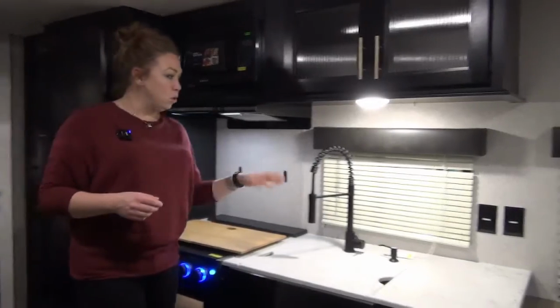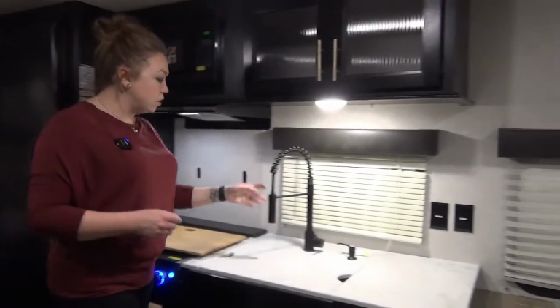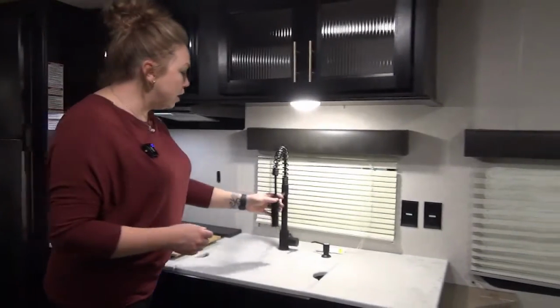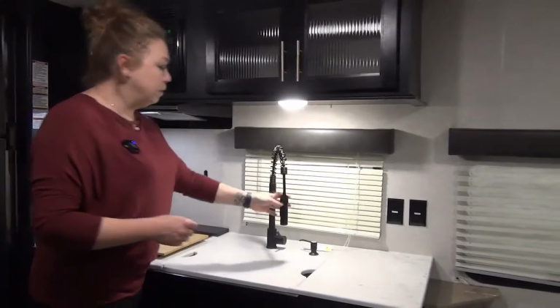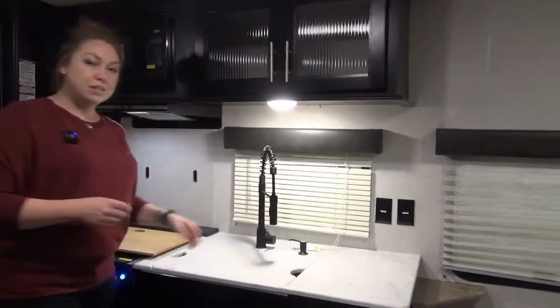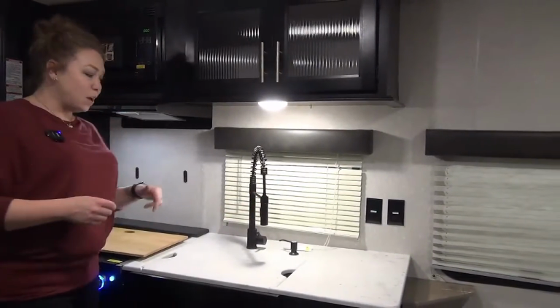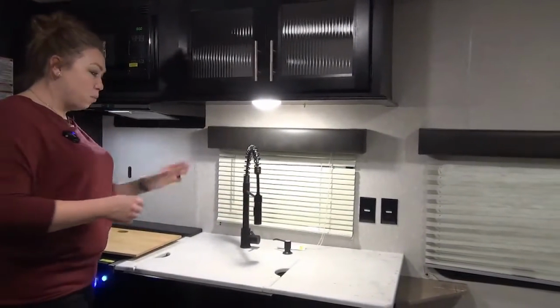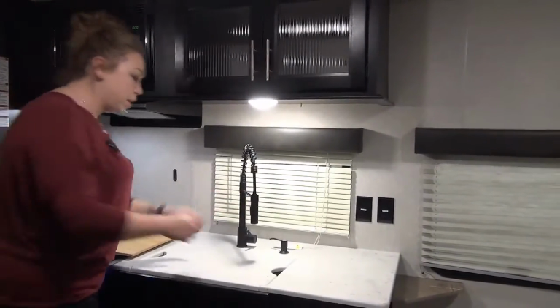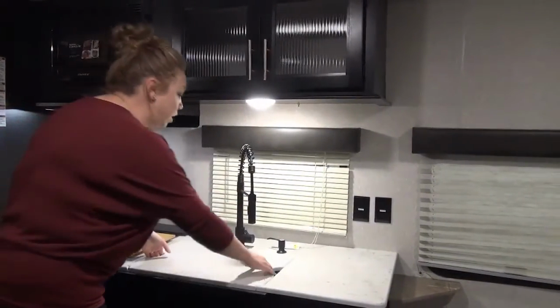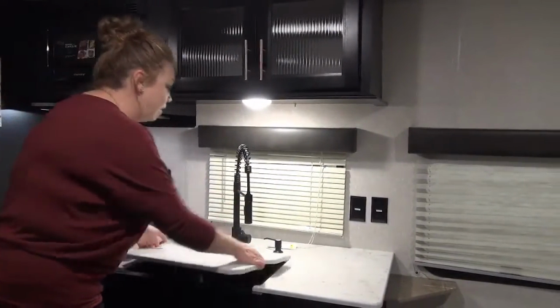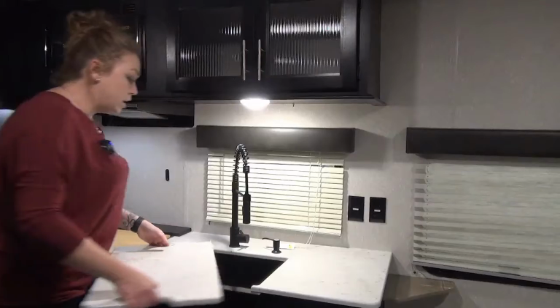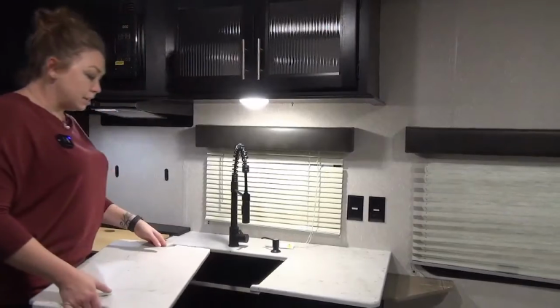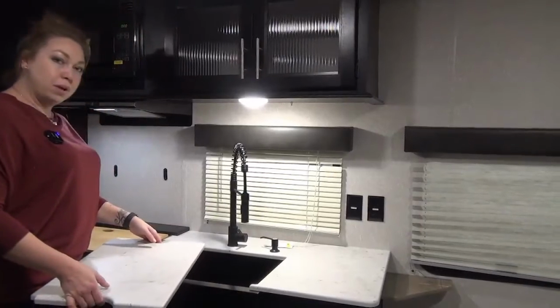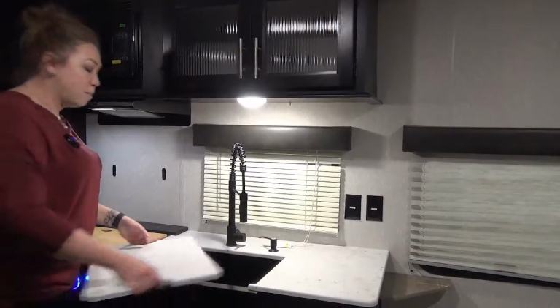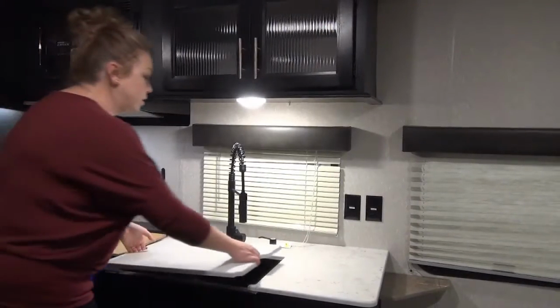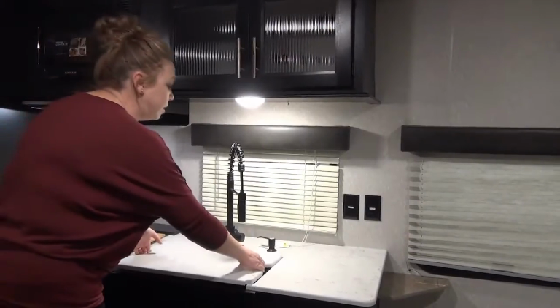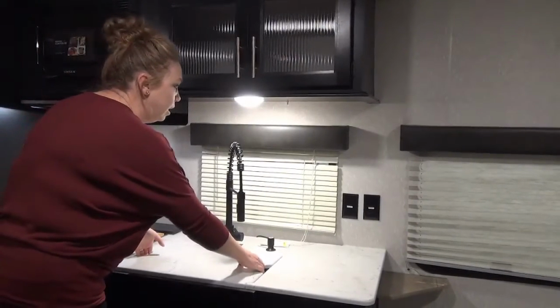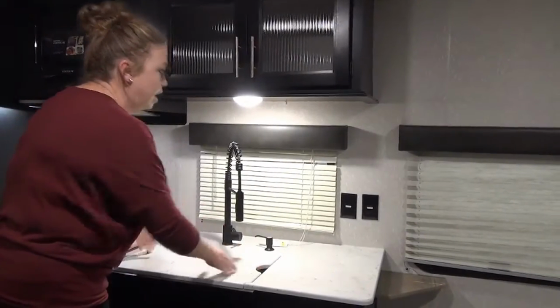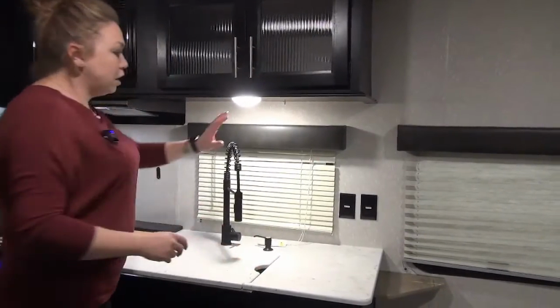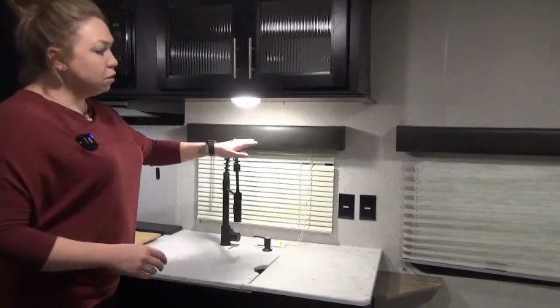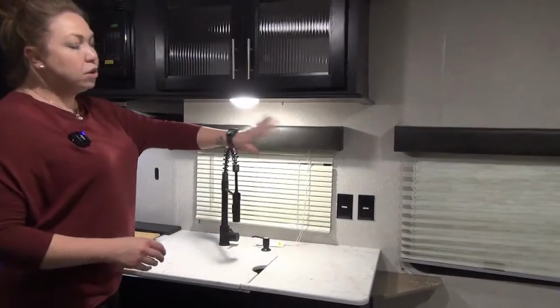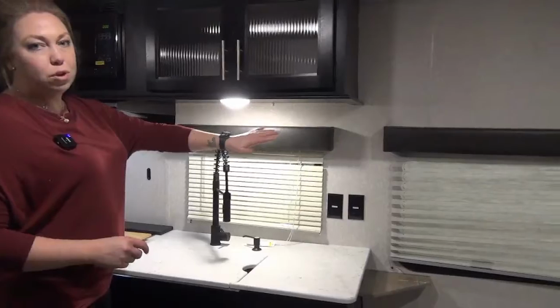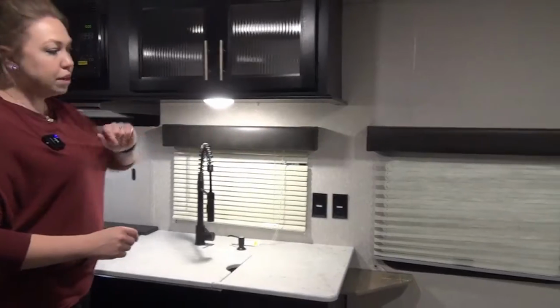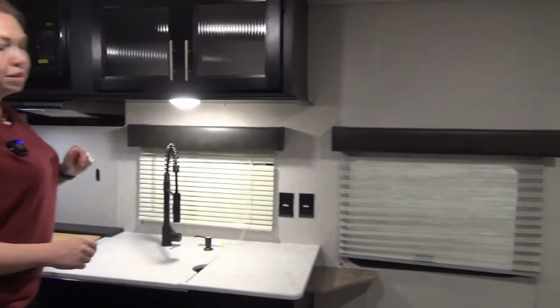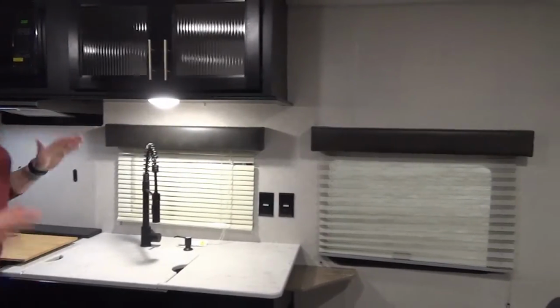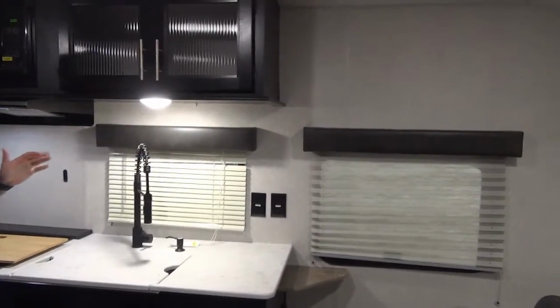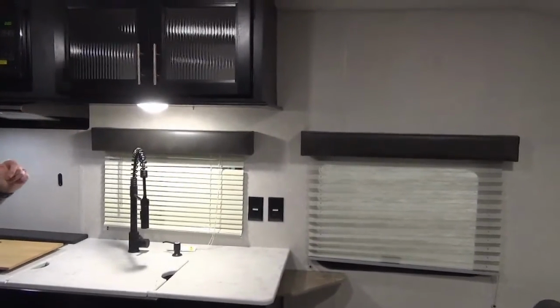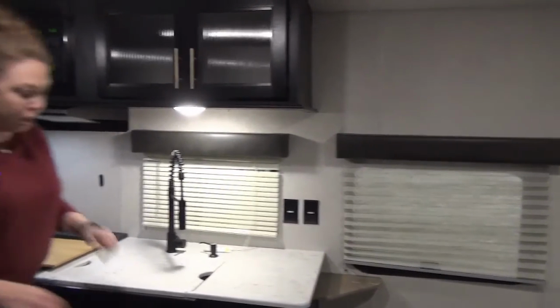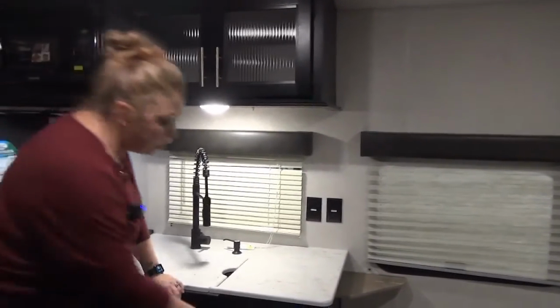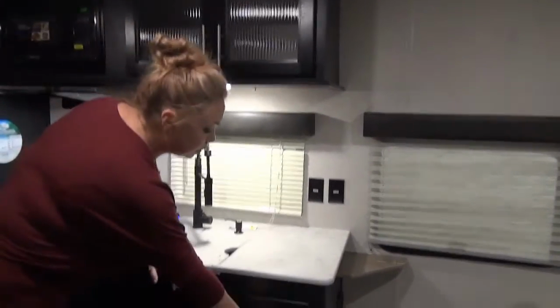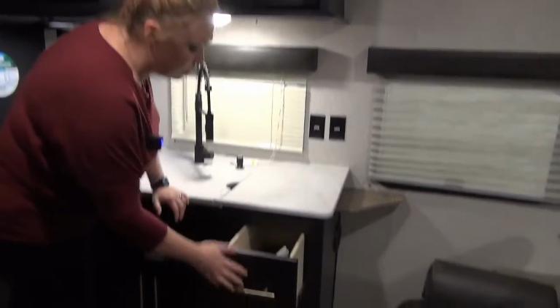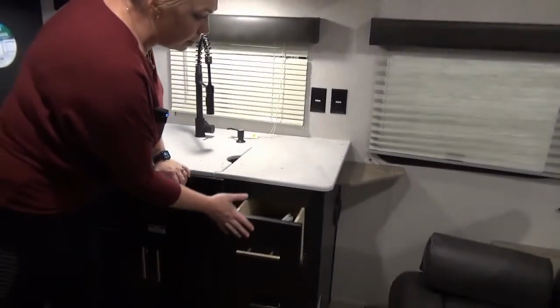Rolling down here you've got your residential faucet with a spray nozzle and then a nice deep farmhouse-style sink. You've got your window right here and another window on the park side, so there's no shortage of windows in here. A couple of nice big drawers on the side there.